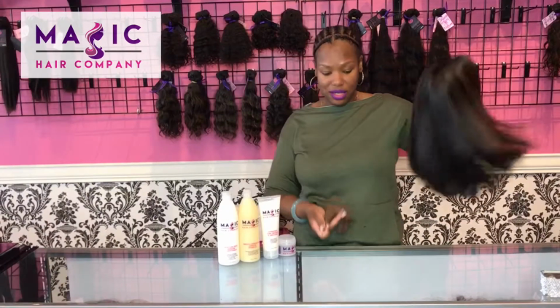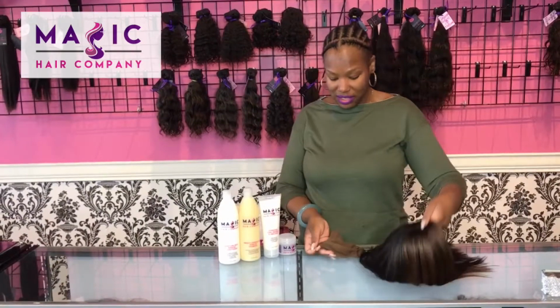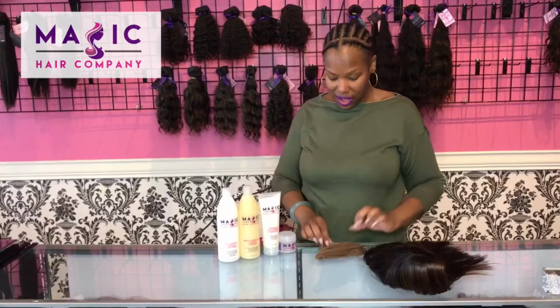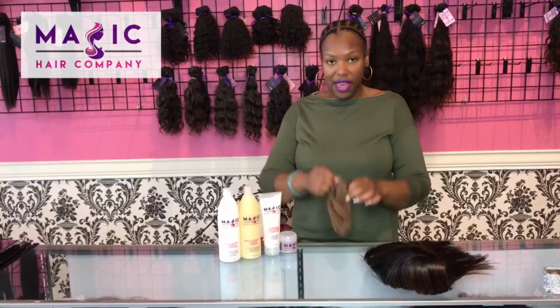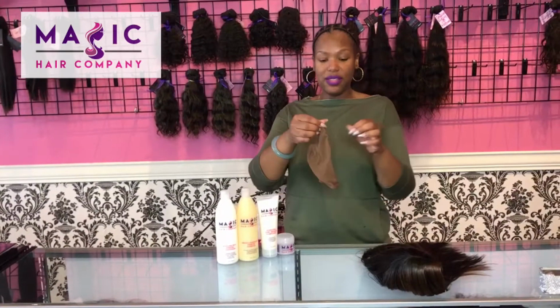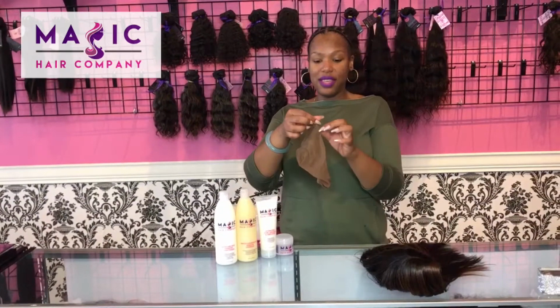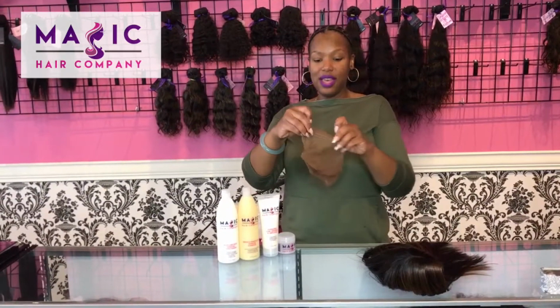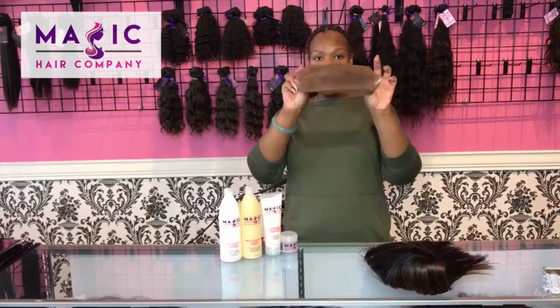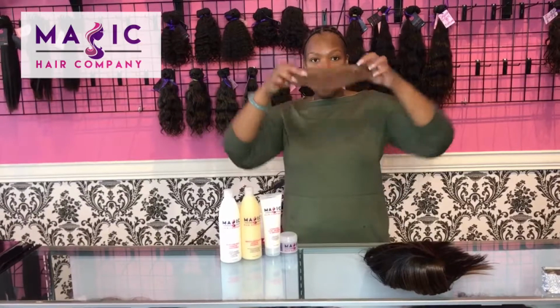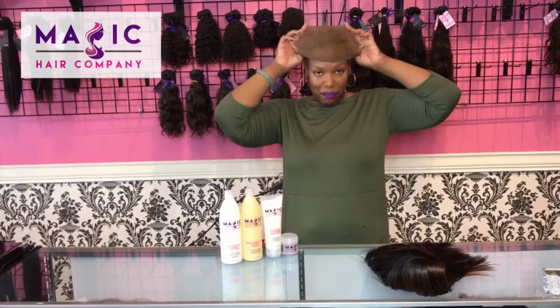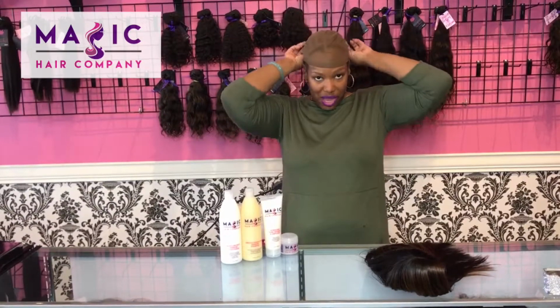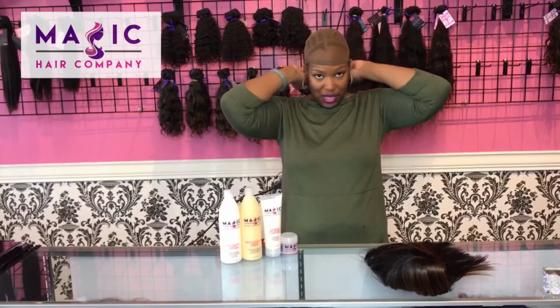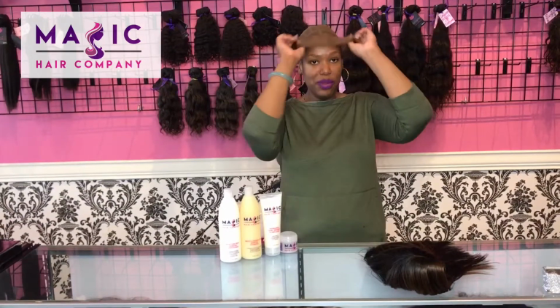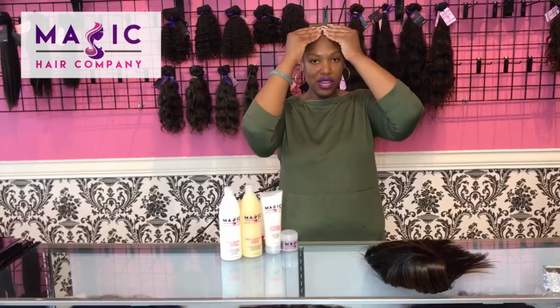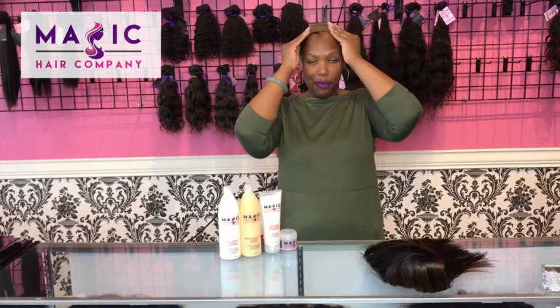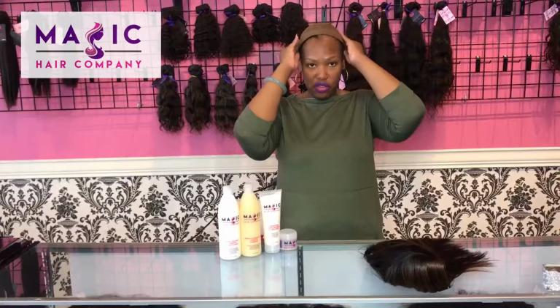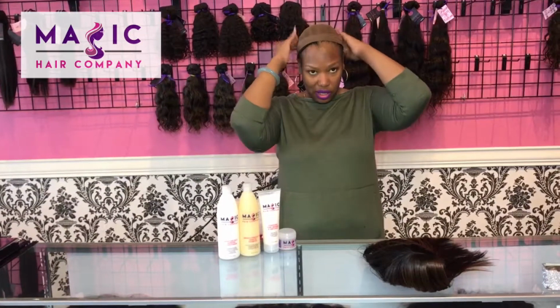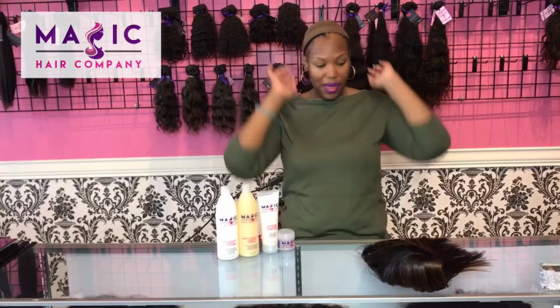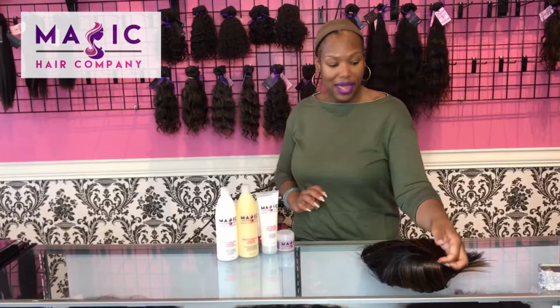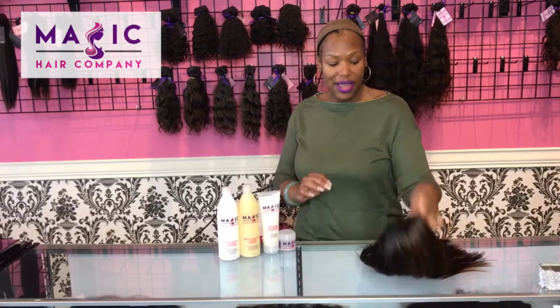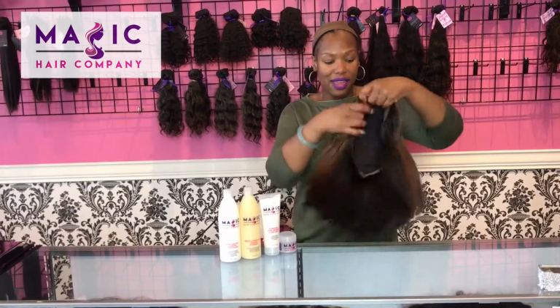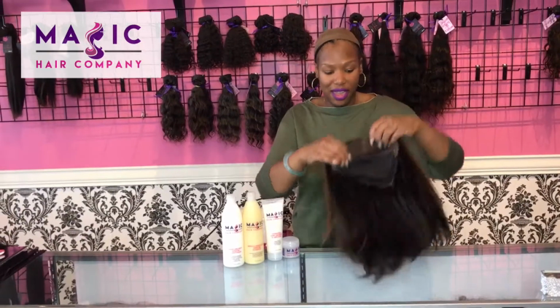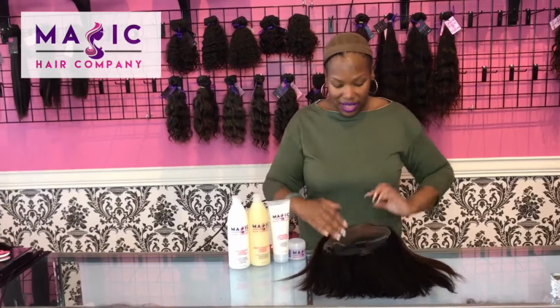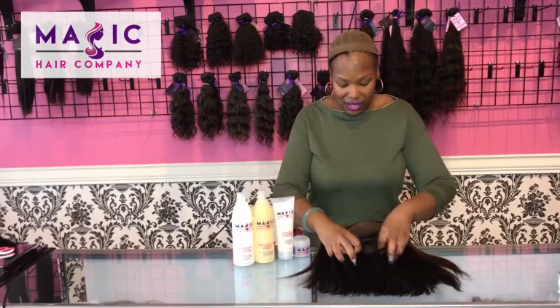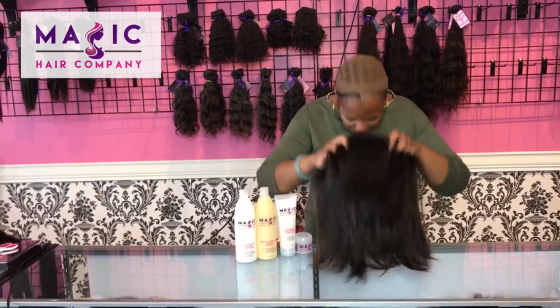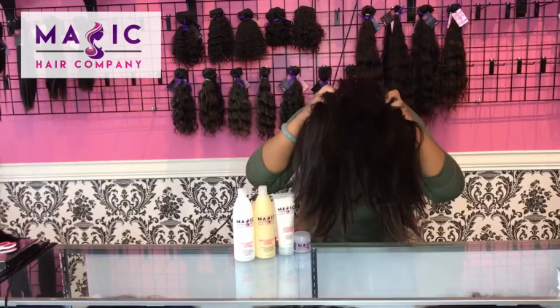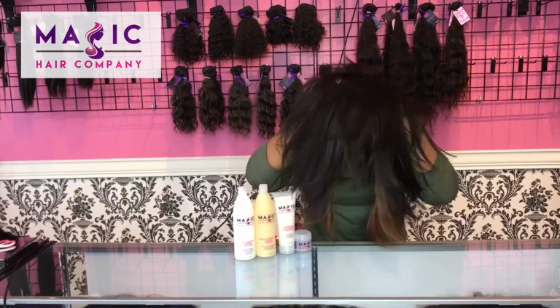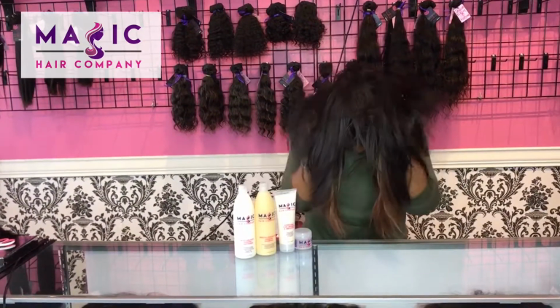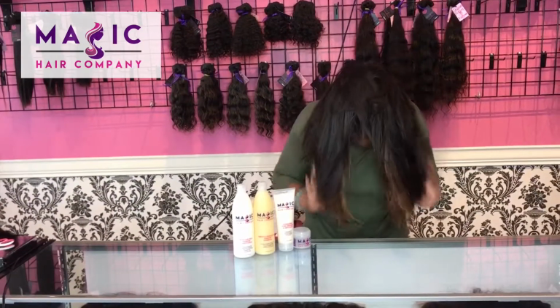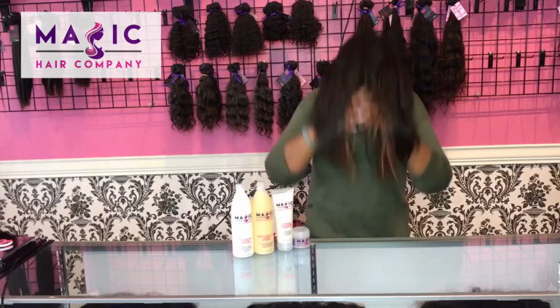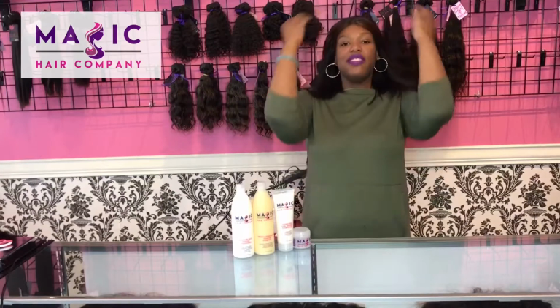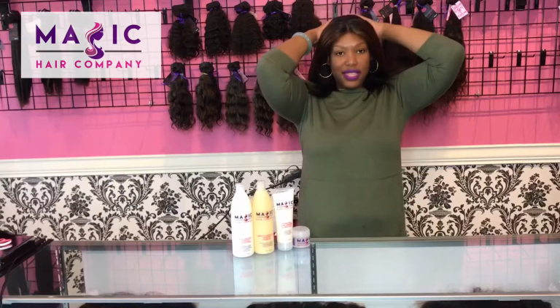As you can see, I just take it off. I use the nylon cap that best matches my skin complexion, pull it just a little bit behind my hairline, and then I easily put on my unit just like this.